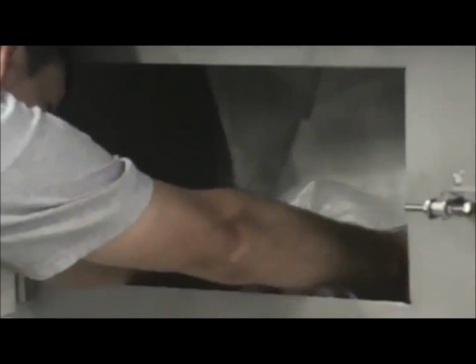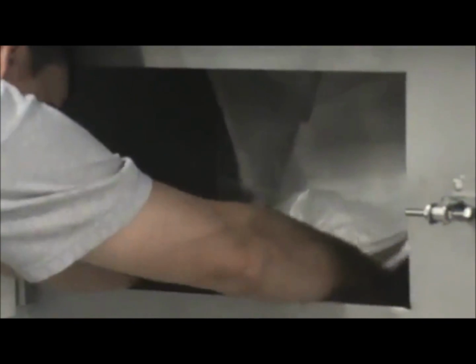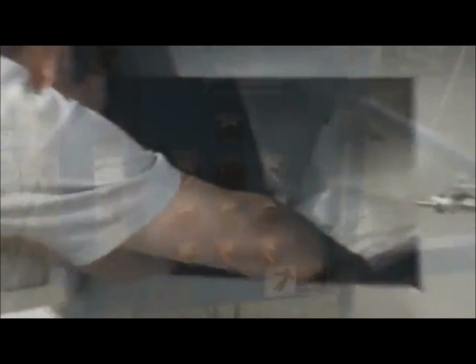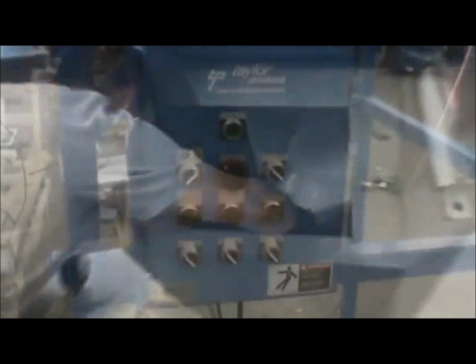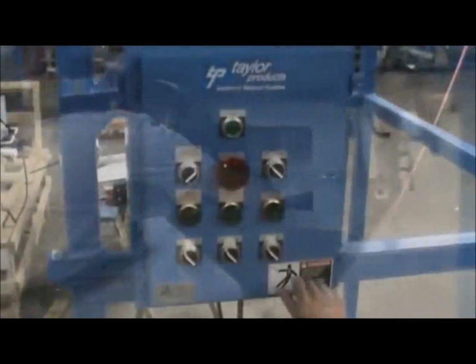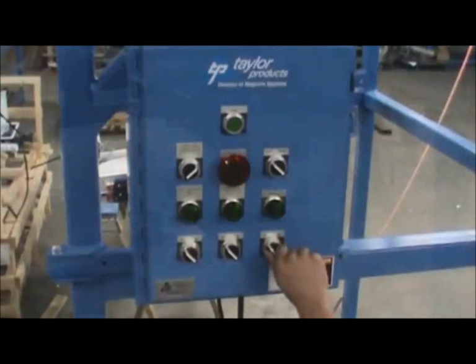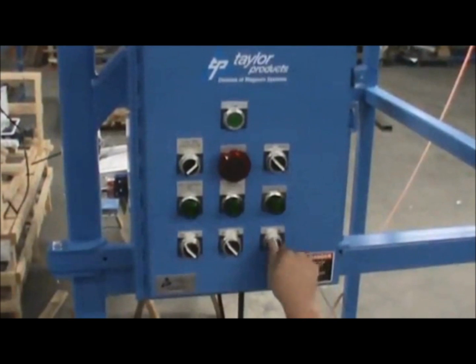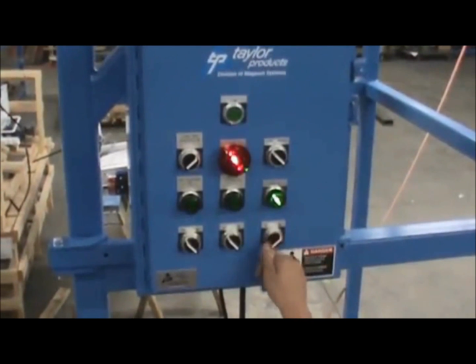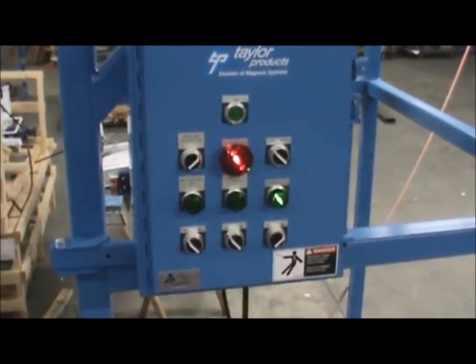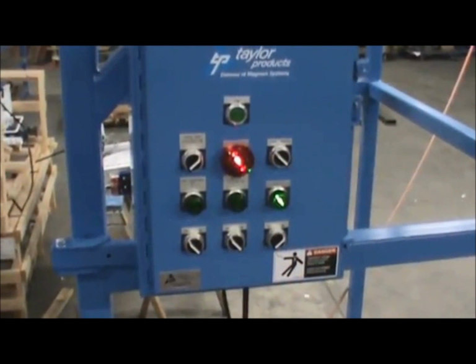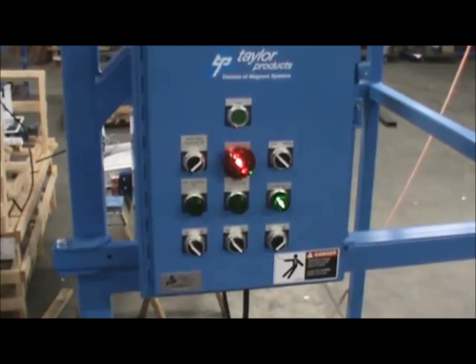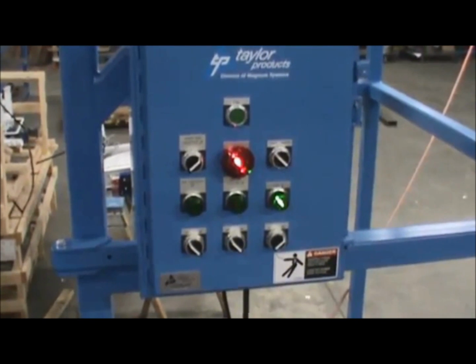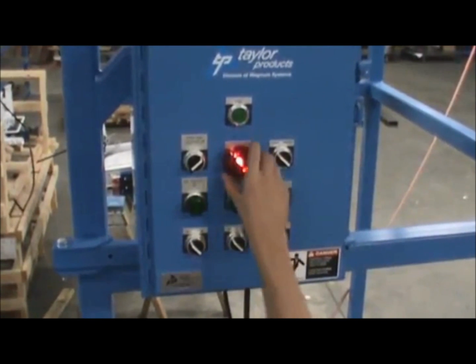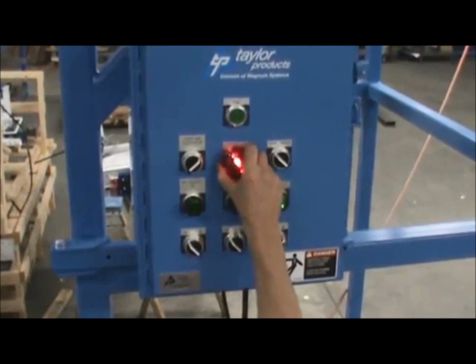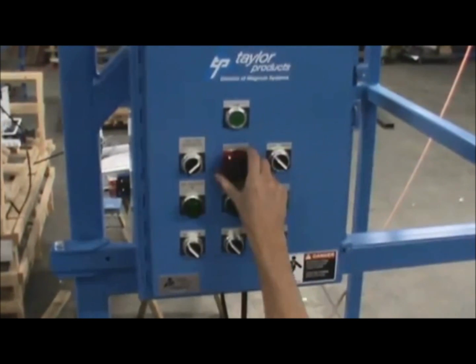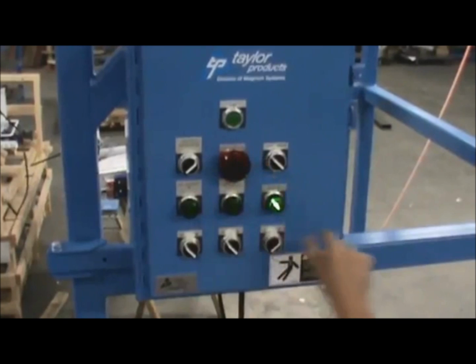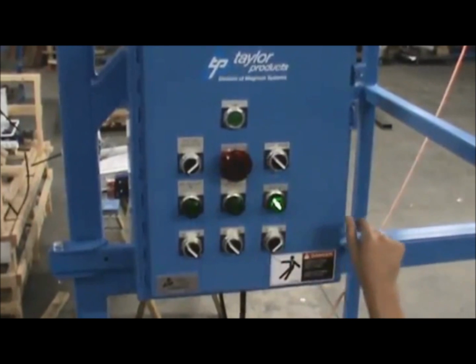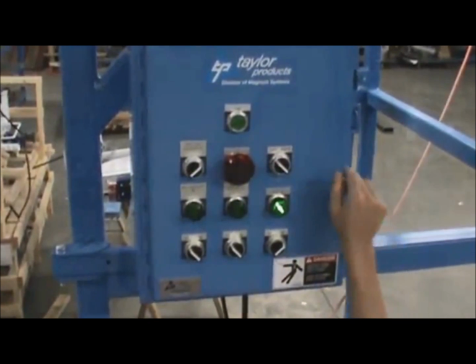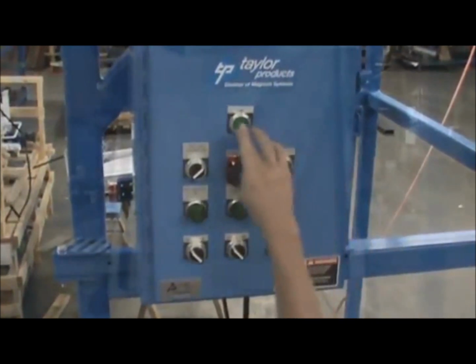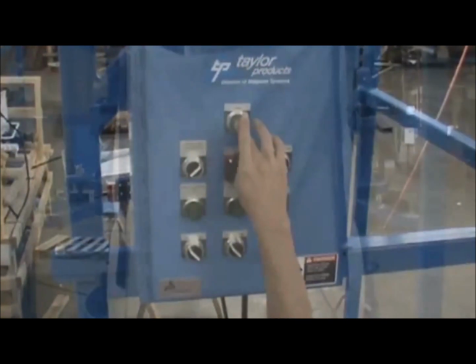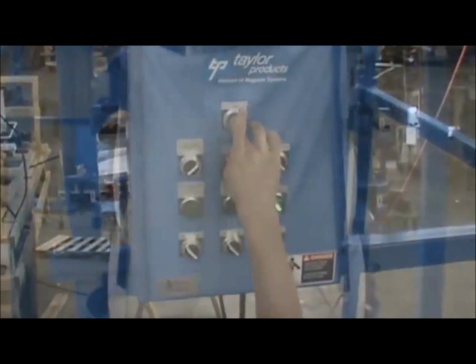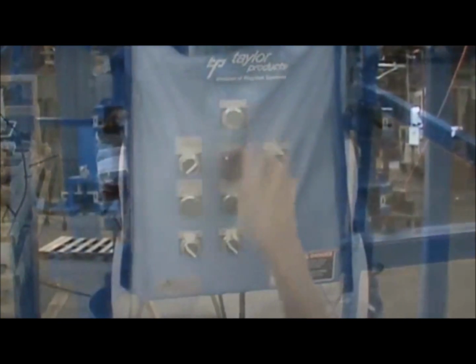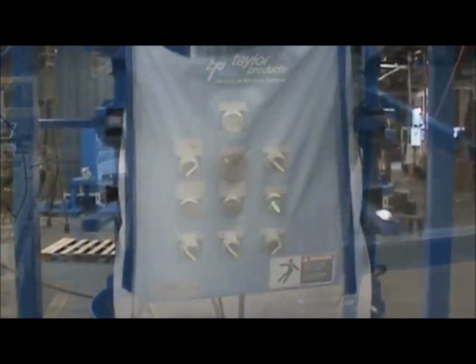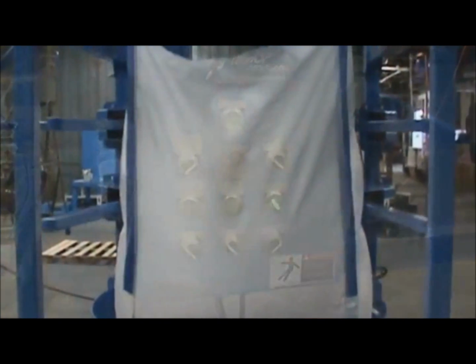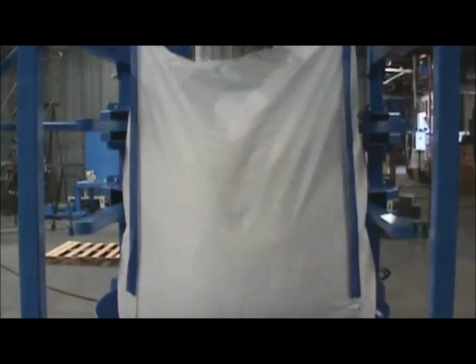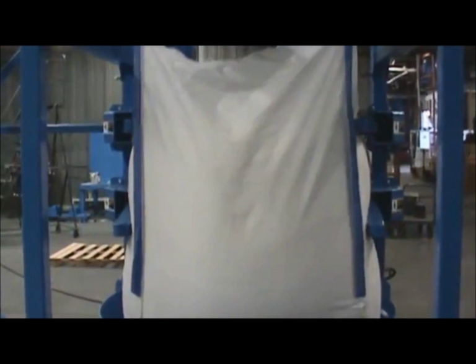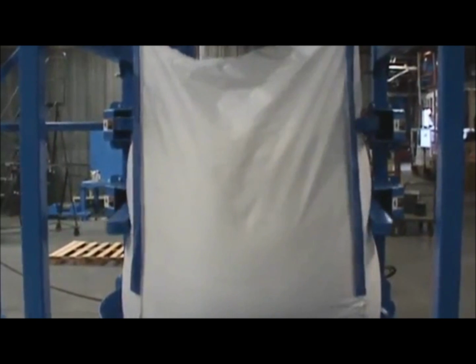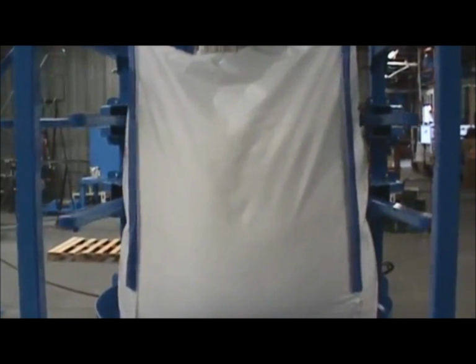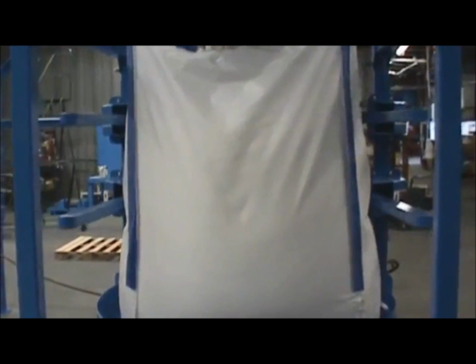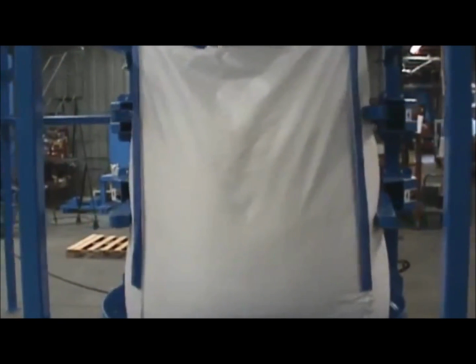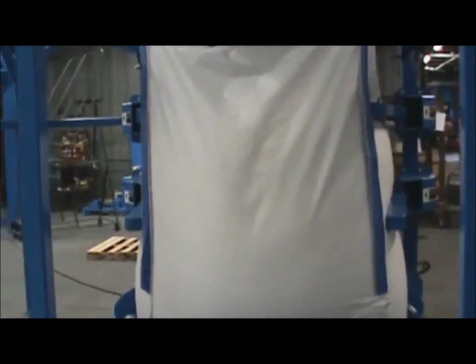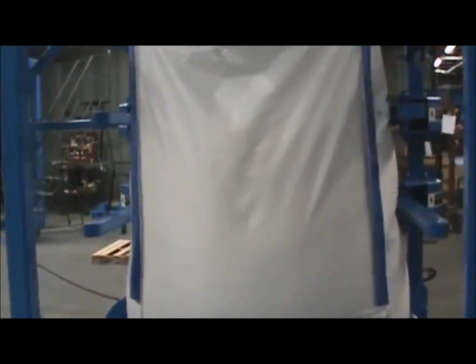This unloader has massagers and thumpers. To start the process of unloading, press the start button located on the control panel. This will start the thumpers and massagers, which must be selected on the control panel. Massagers and thumpers will run until the stop button is pressed.